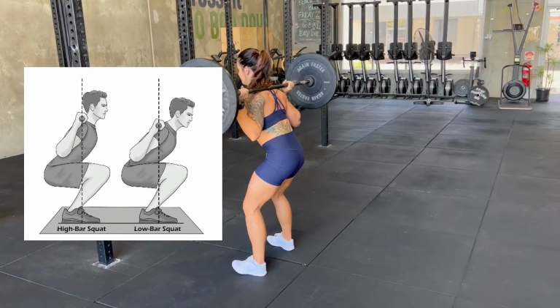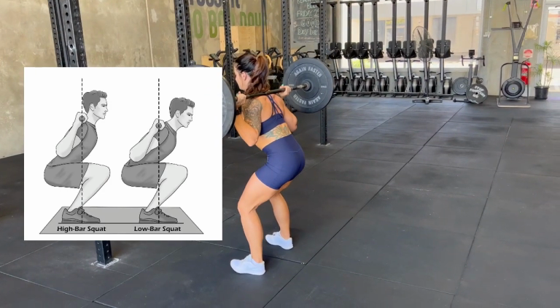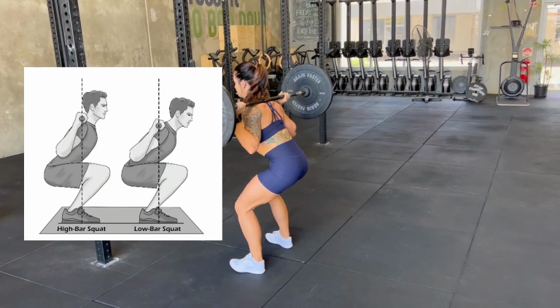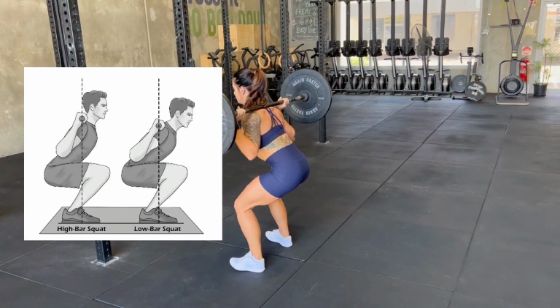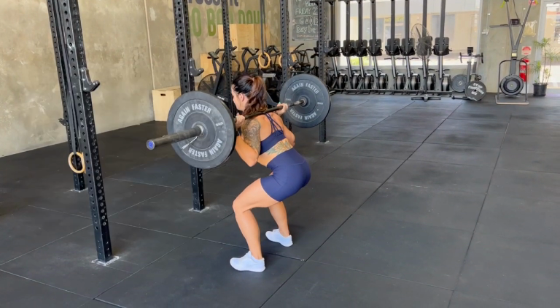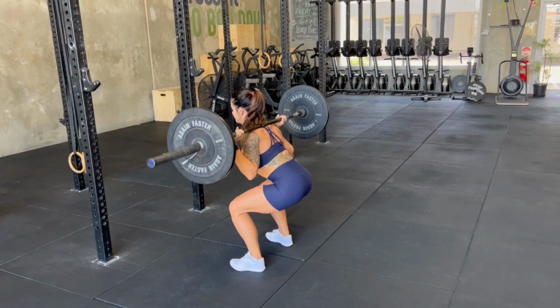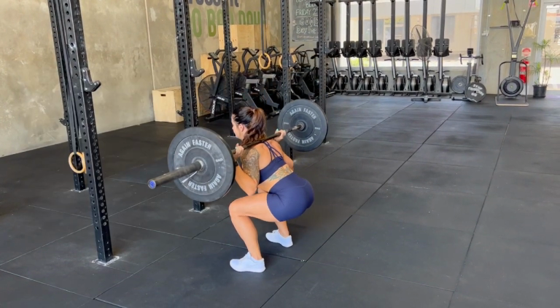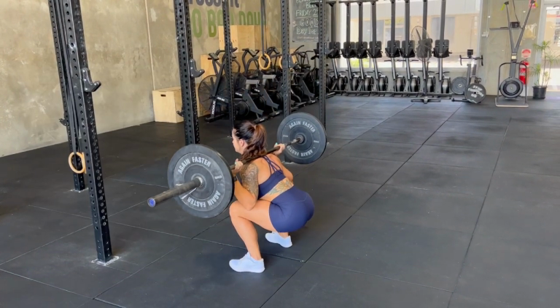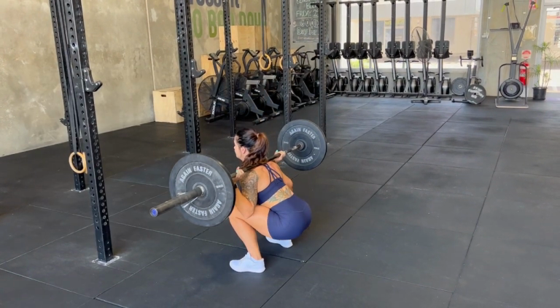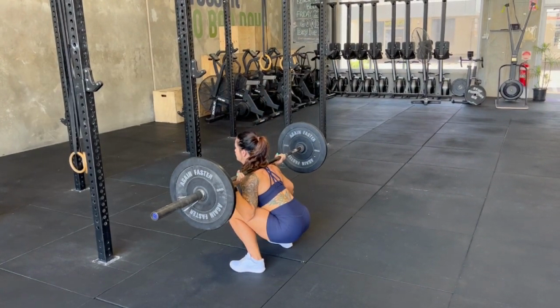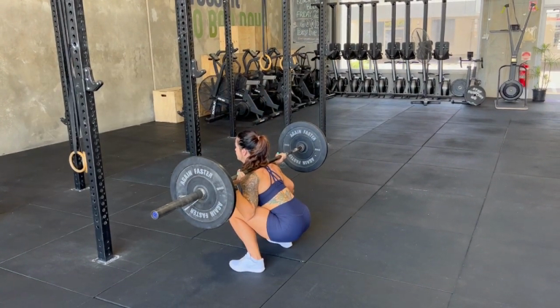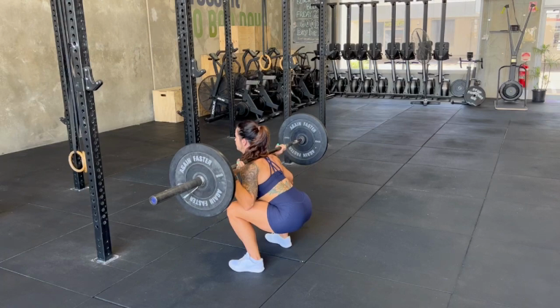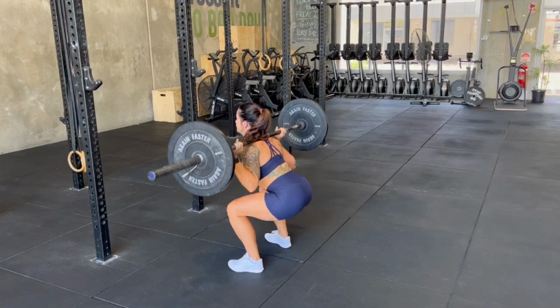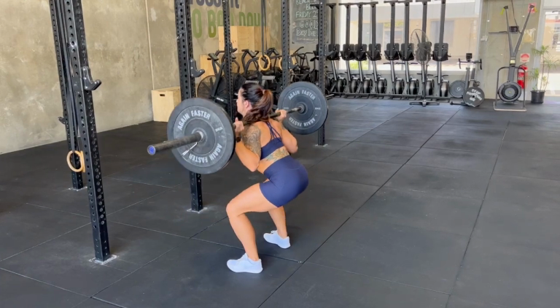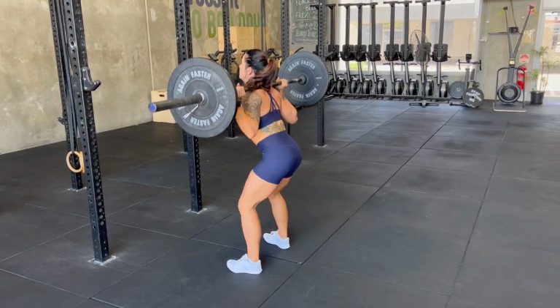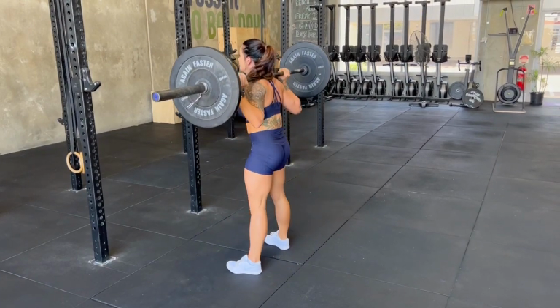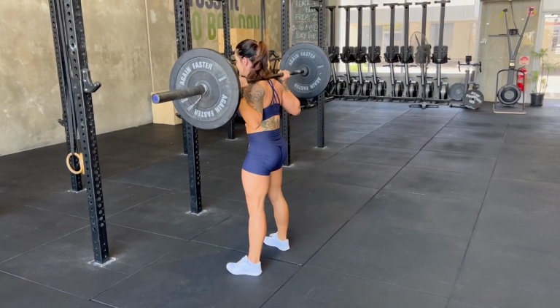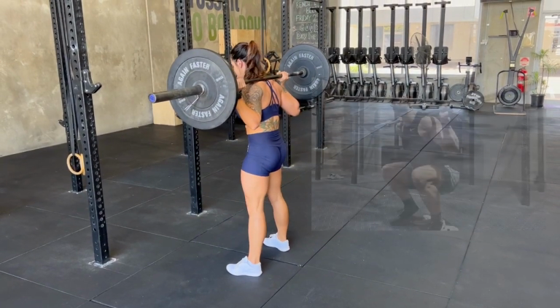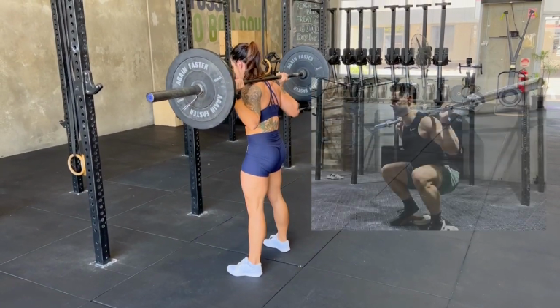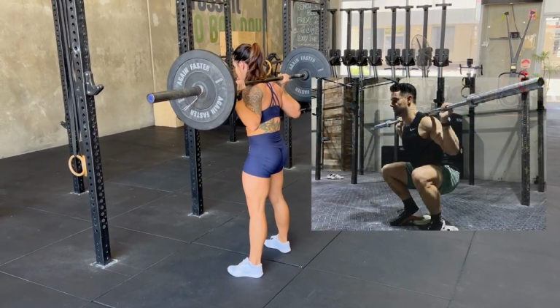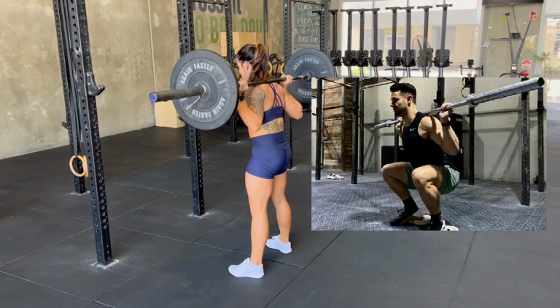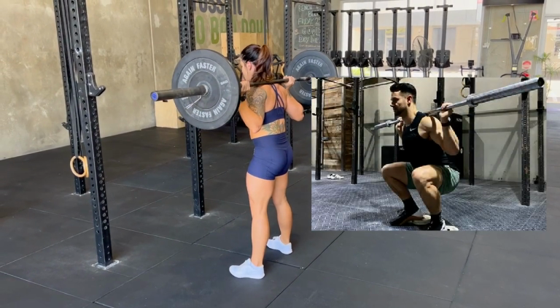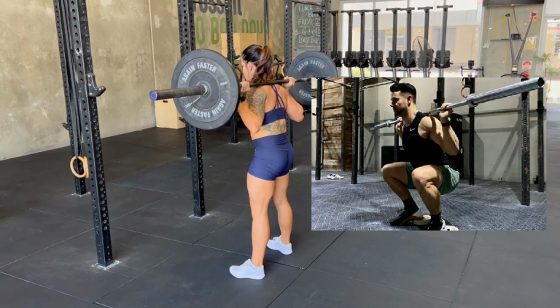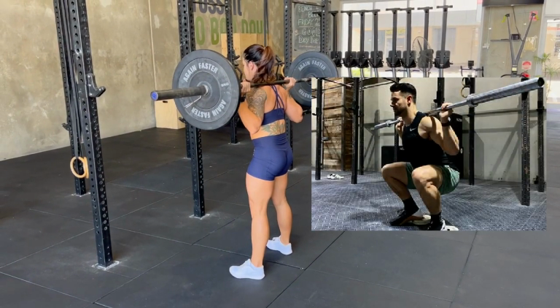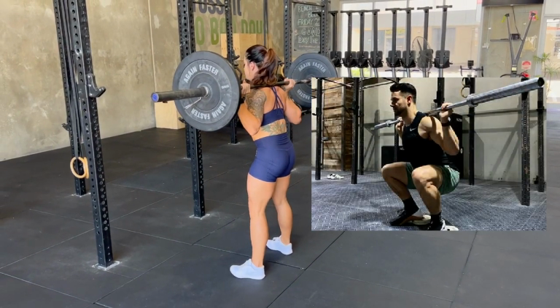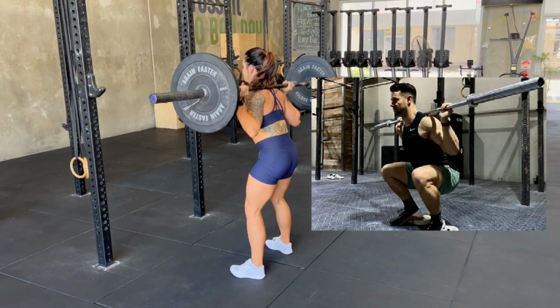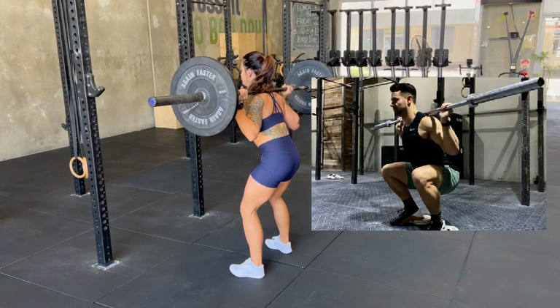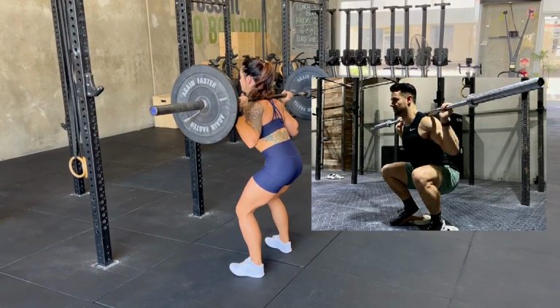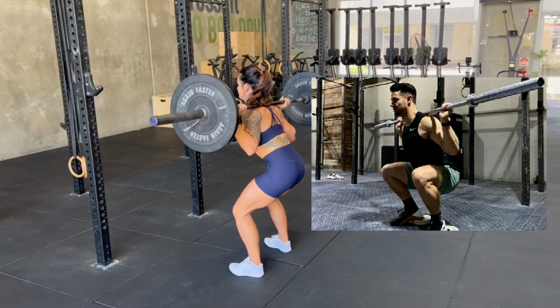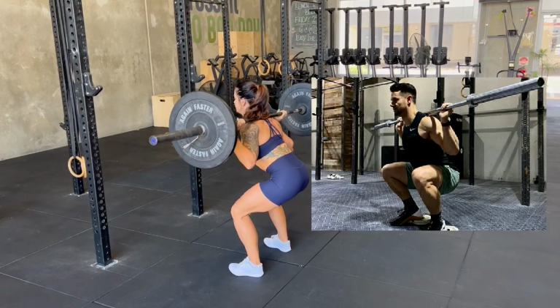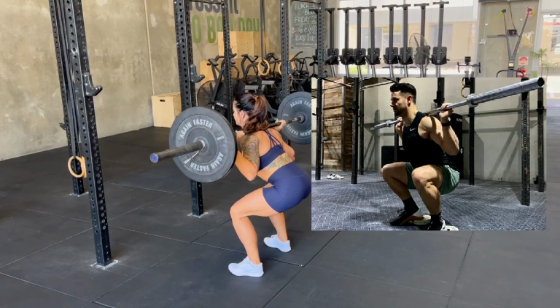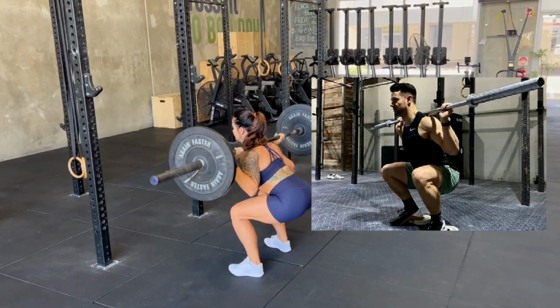Outside of these tips, you could also be lacking ankle mobility, and performing squats while standing on some small heel lifts, like some weight plates, may assist you to reach depth and maintain stability.